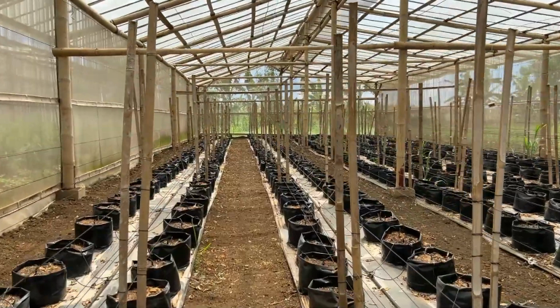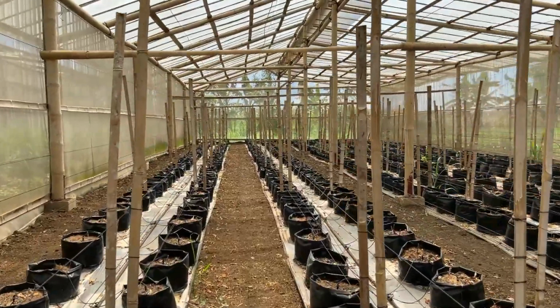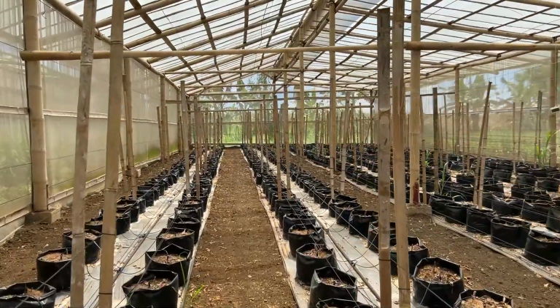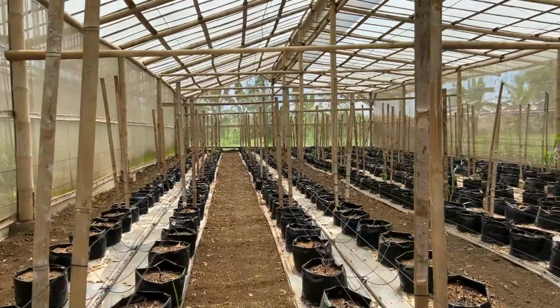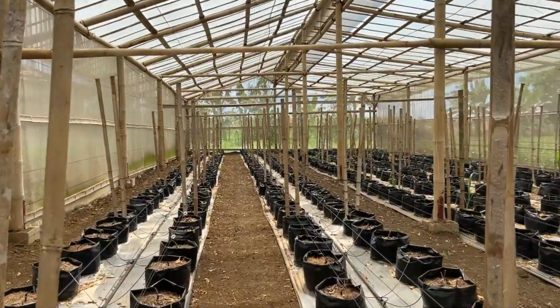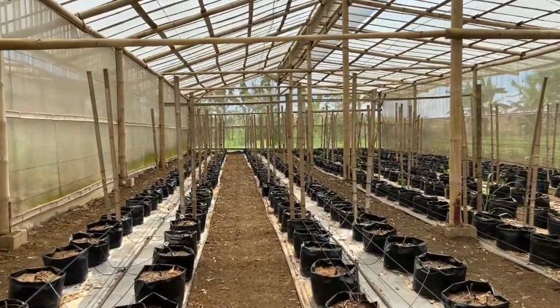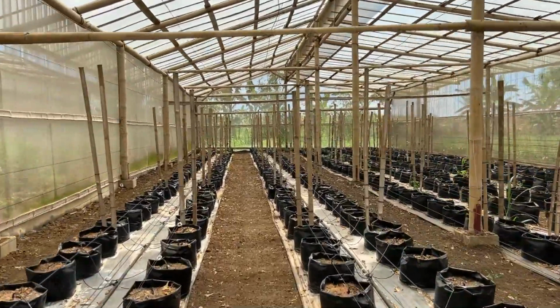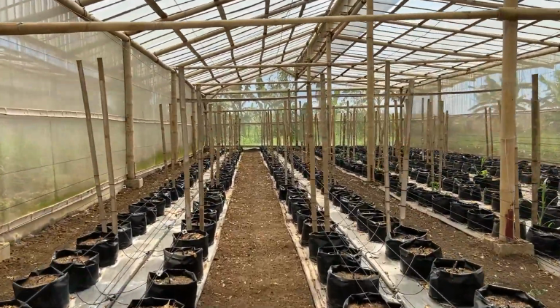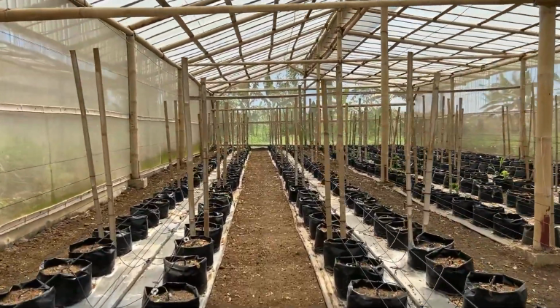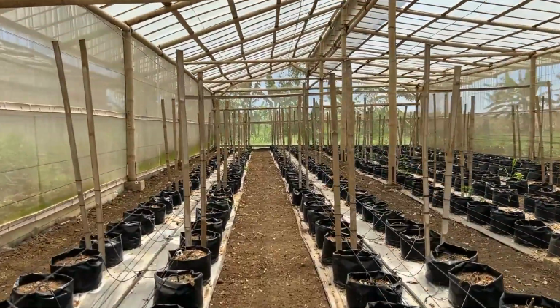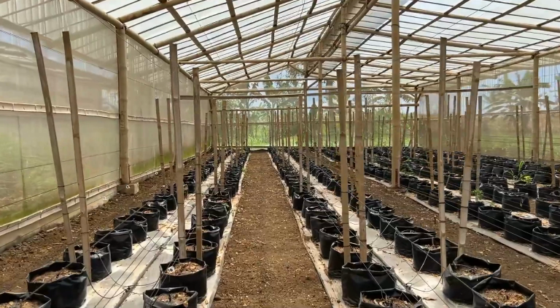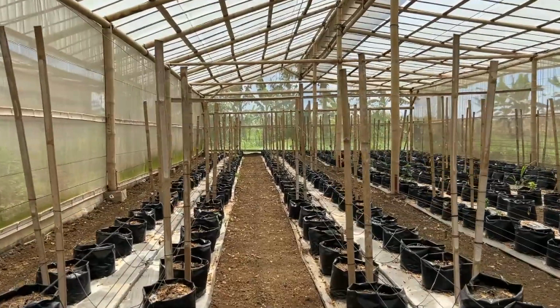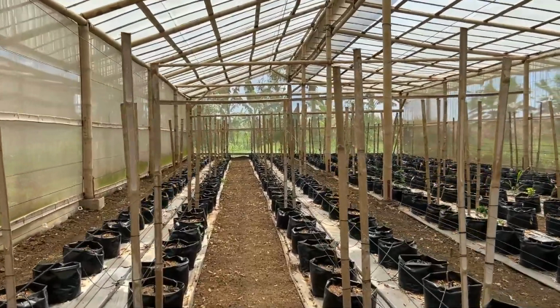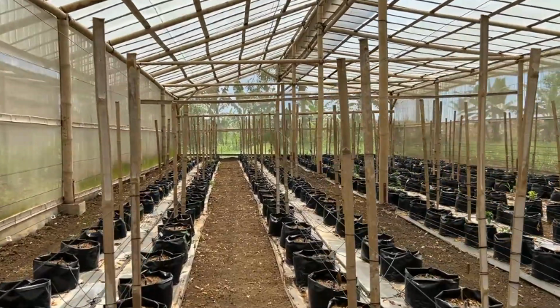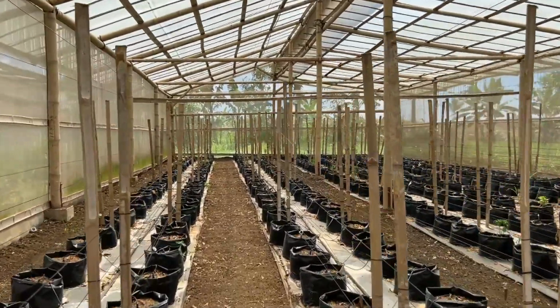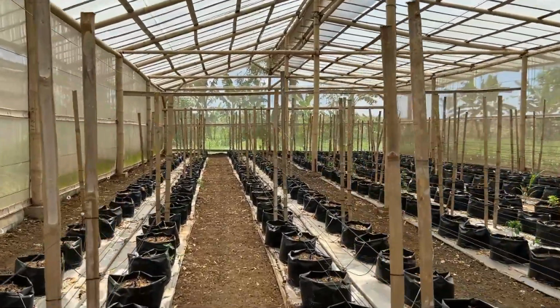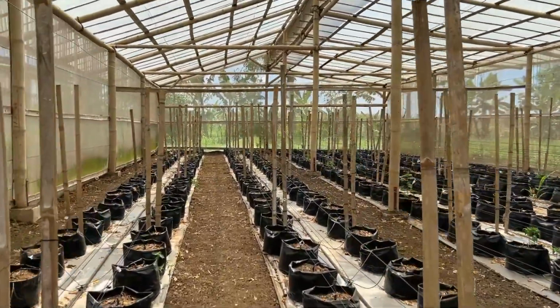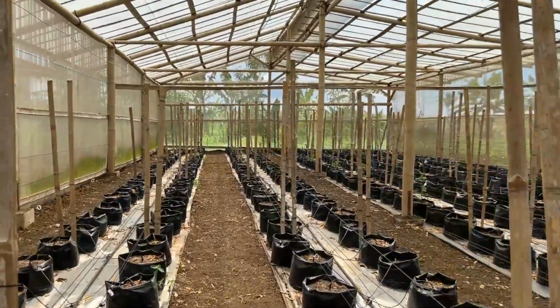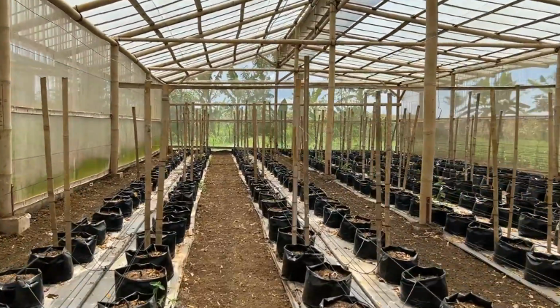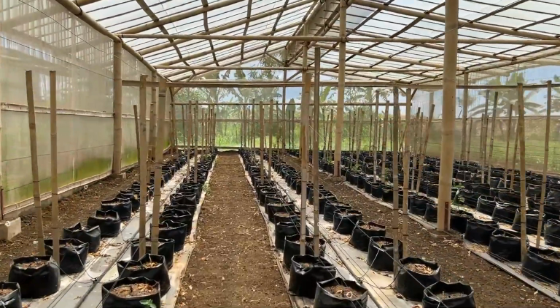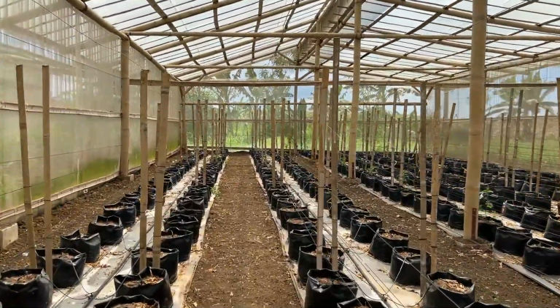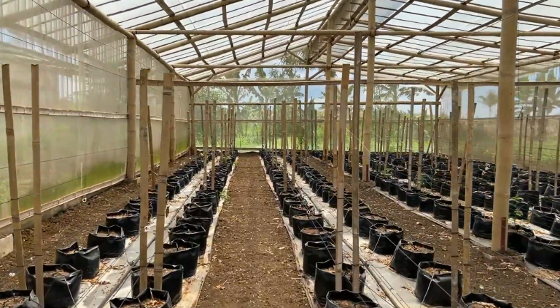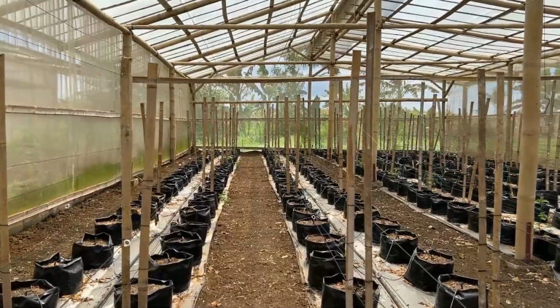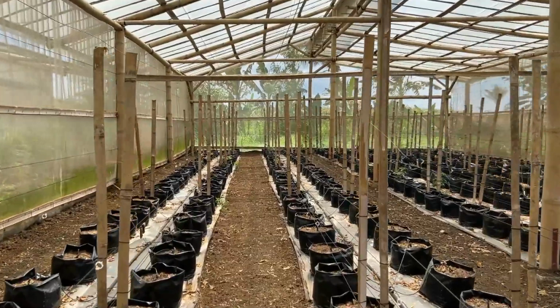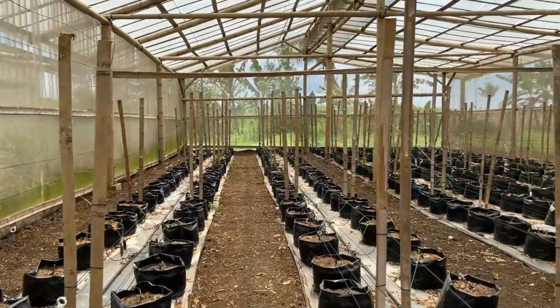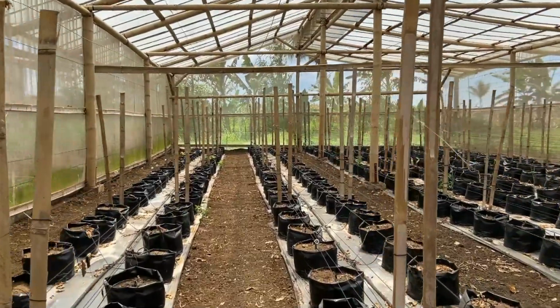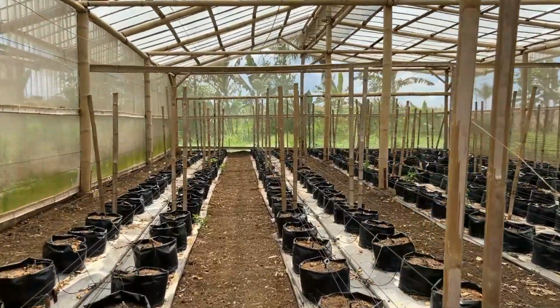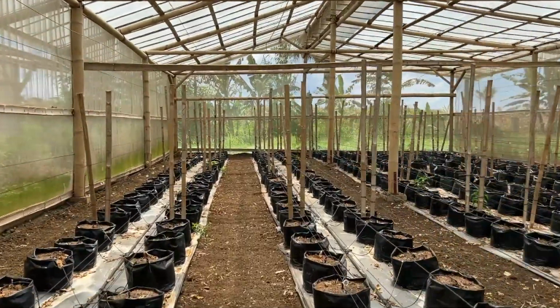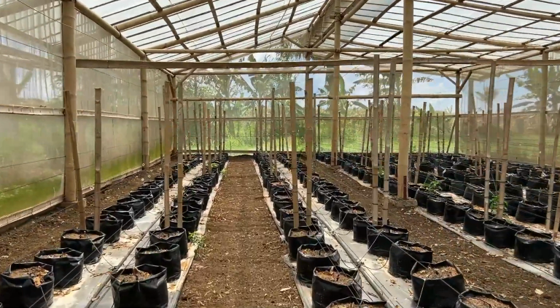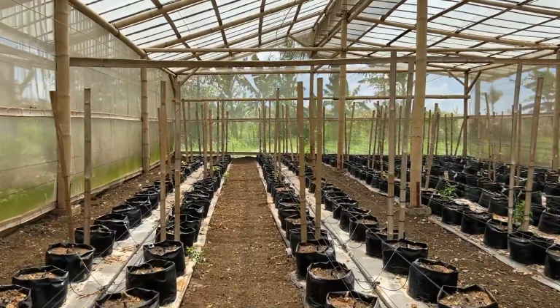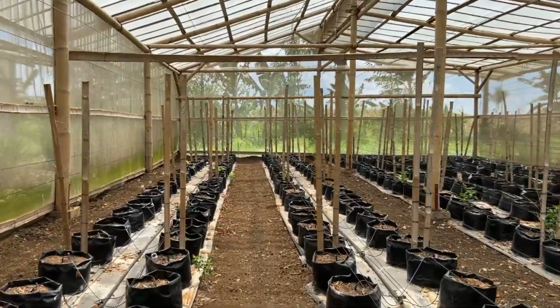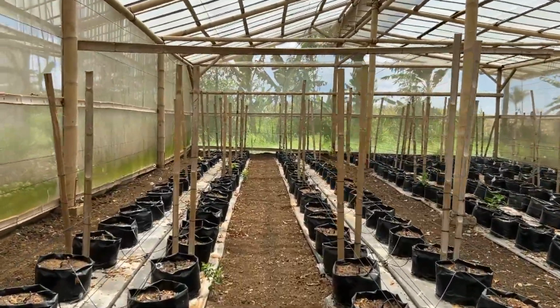Then we're going to de-weed, make sure all the bags get good coverage, and then we're going to top them all off with more vermicast and coco coir, and then maybe some other nutrients too — maybe like Carbonizer, Ice Haul — just make a quick mix. It doesn't need much because all the nutrients for the plant are already there.